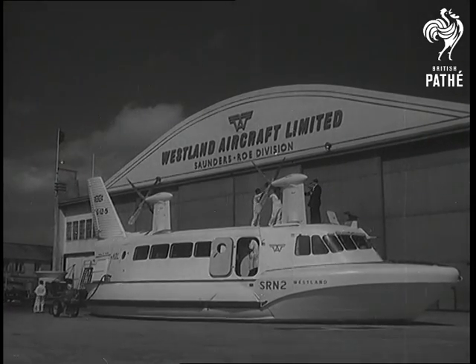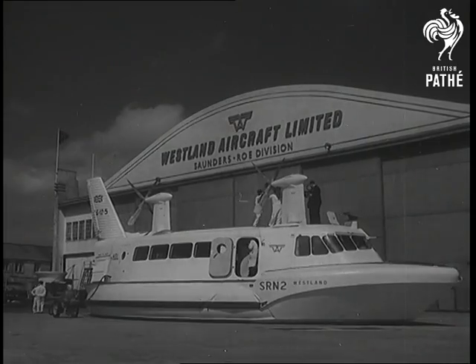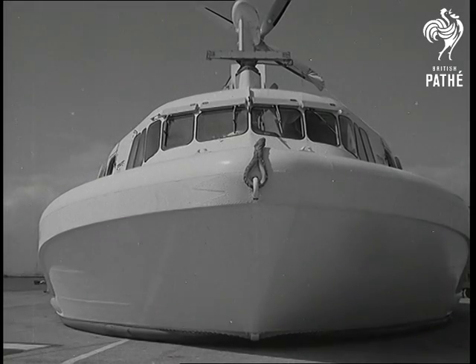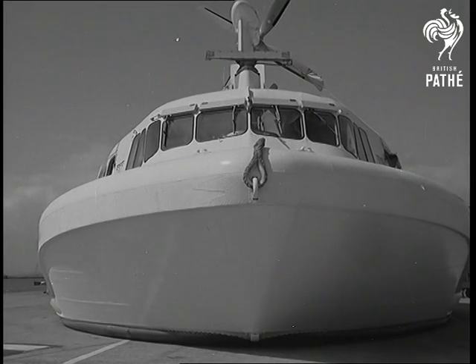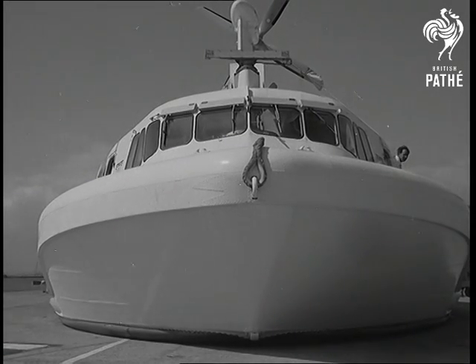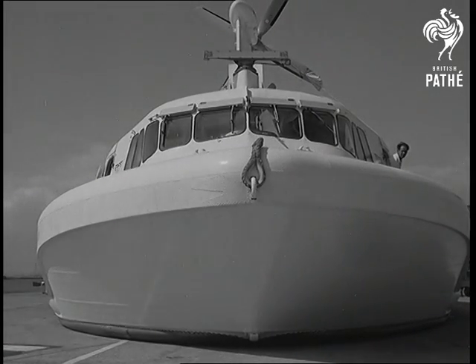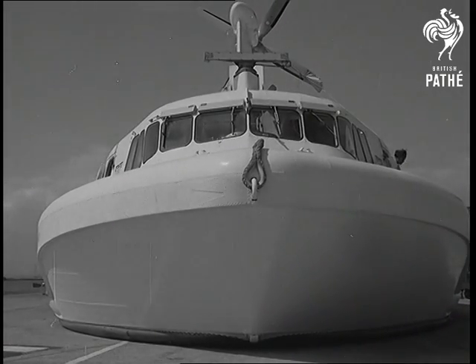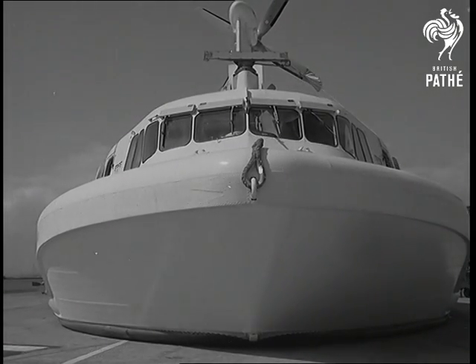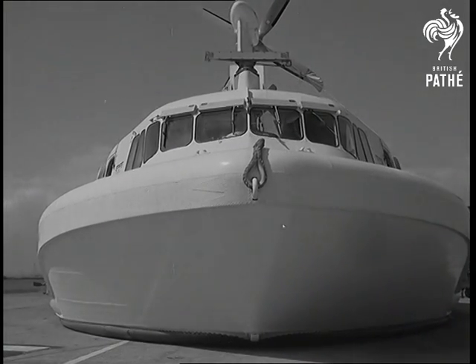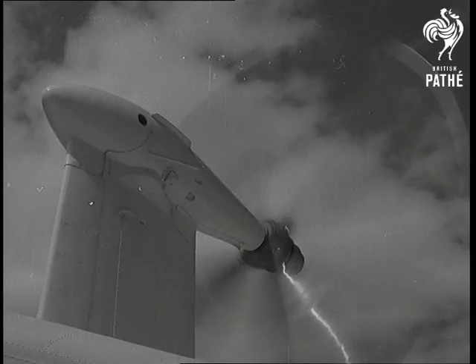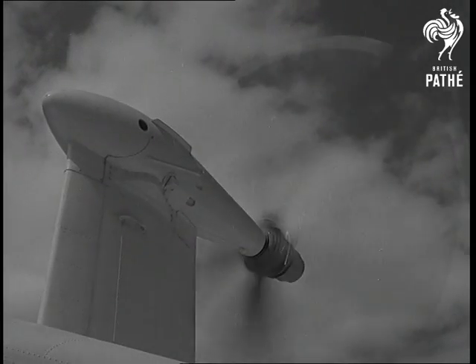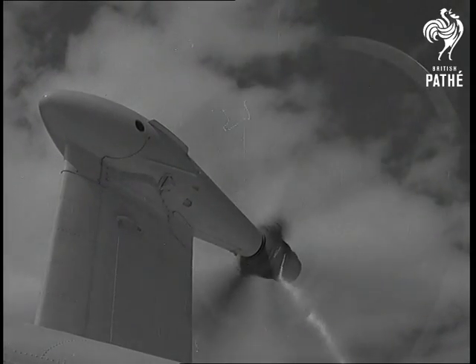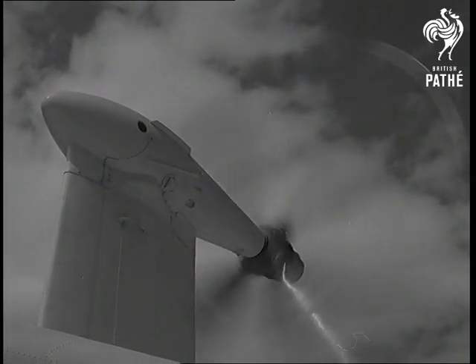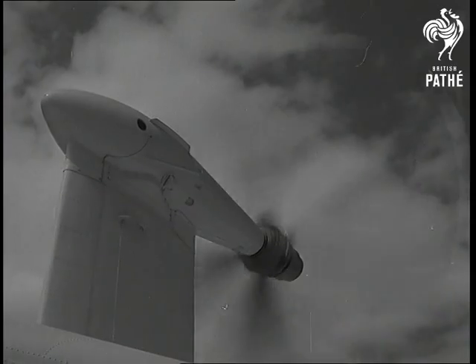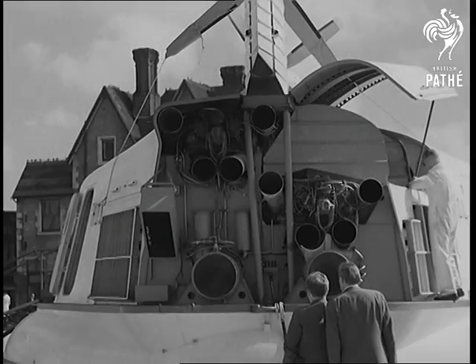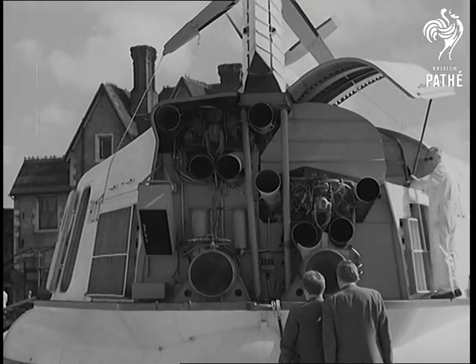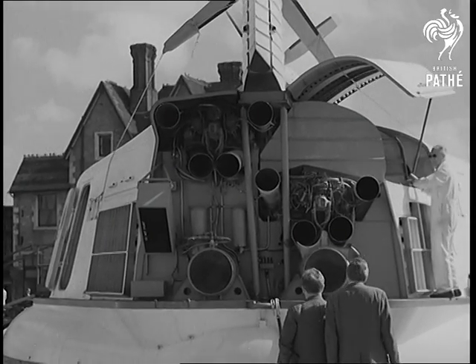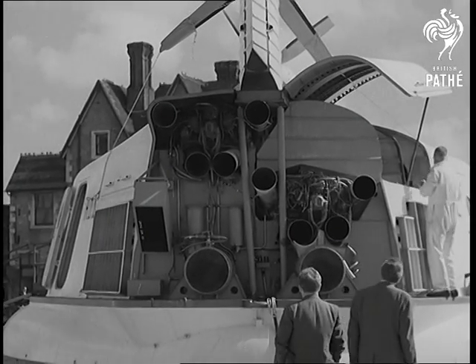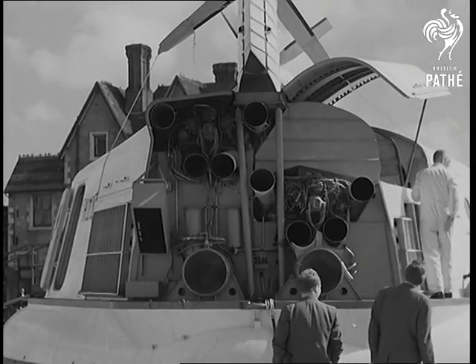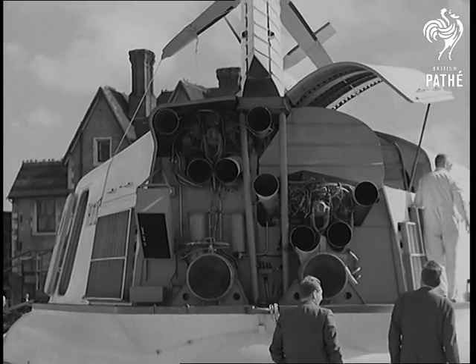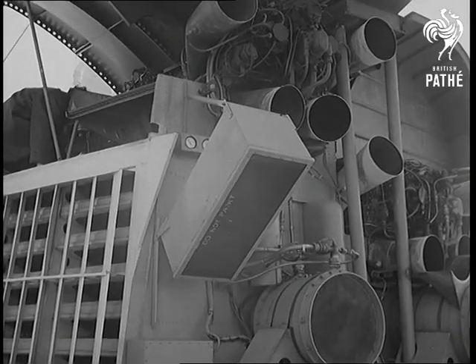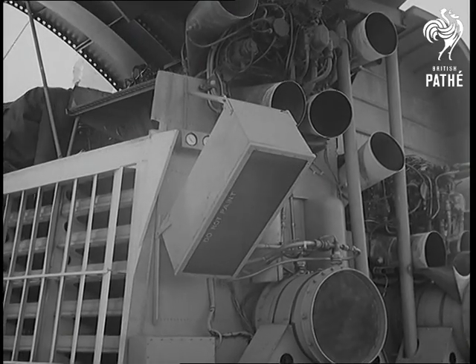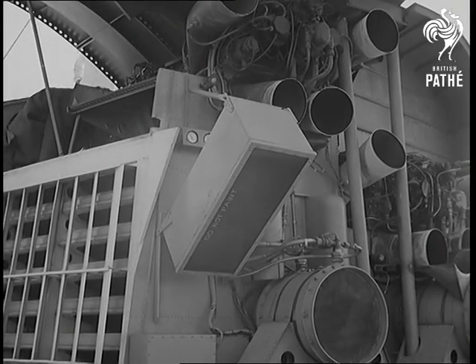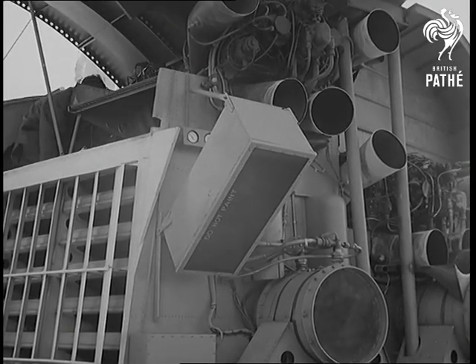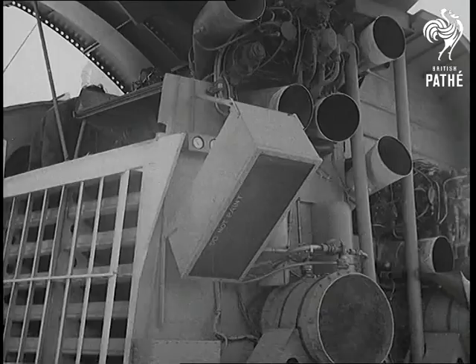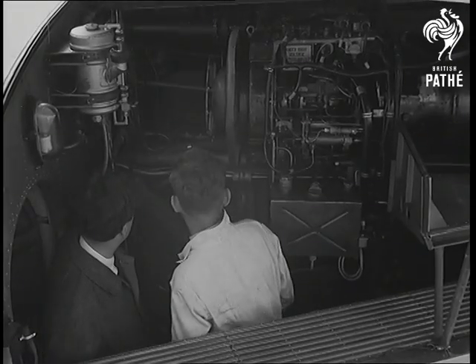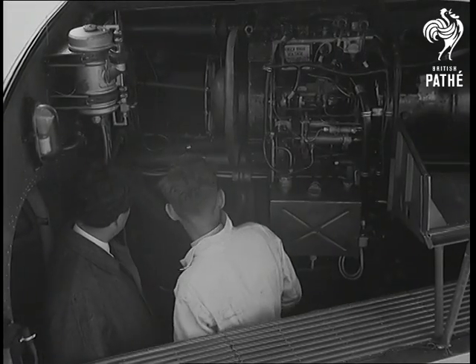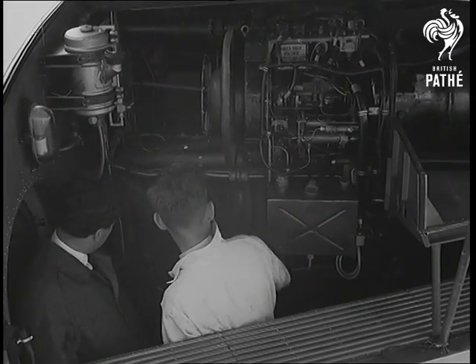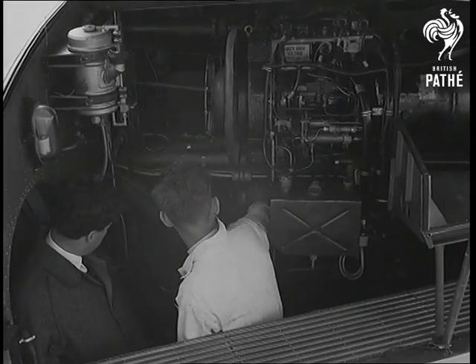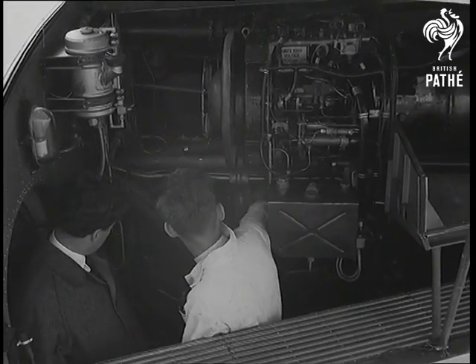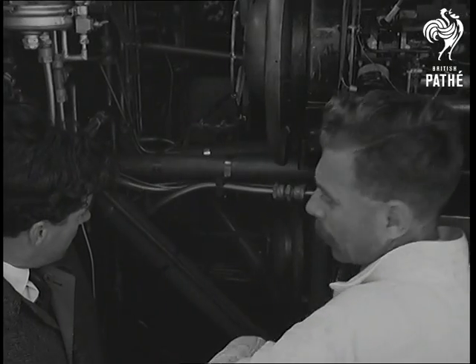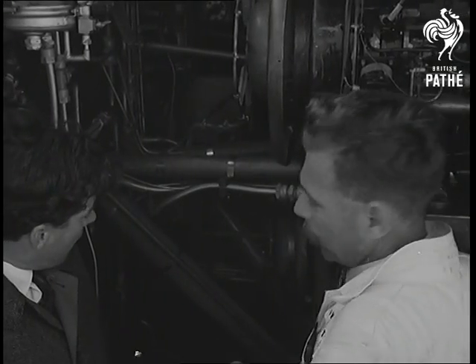Westland Aircraft Limited demonstrate the latest development of the revolutionary hovercraft, the SRN-2. Driven by two propellers and powered by four Blackburn Nimbus gas turbines coupled in pairs, the new hovercraft rides a cushion of air just like its predecessor, the SRN-1.